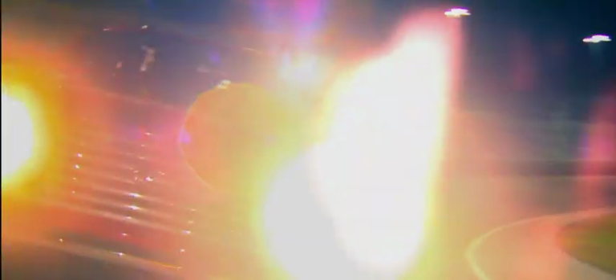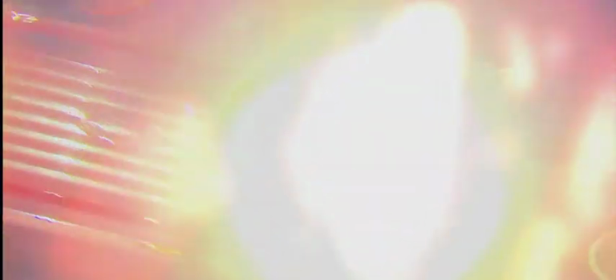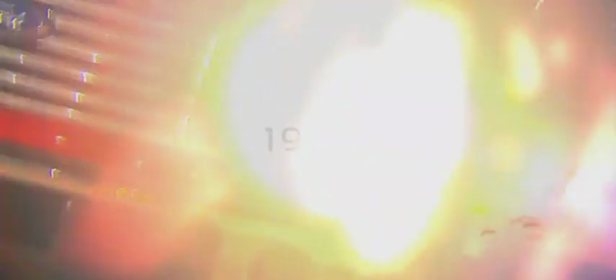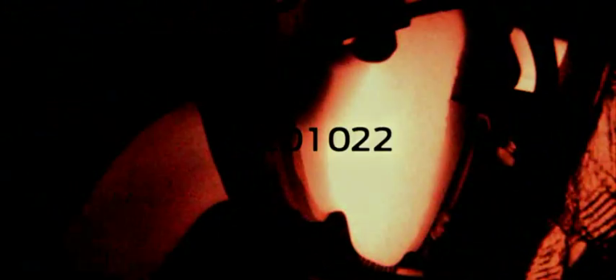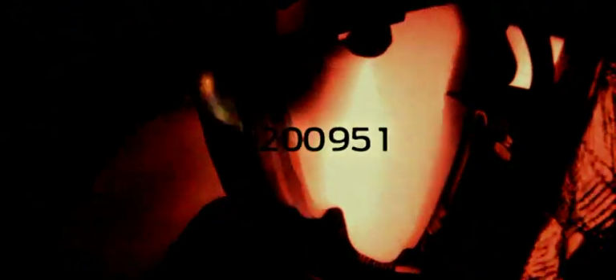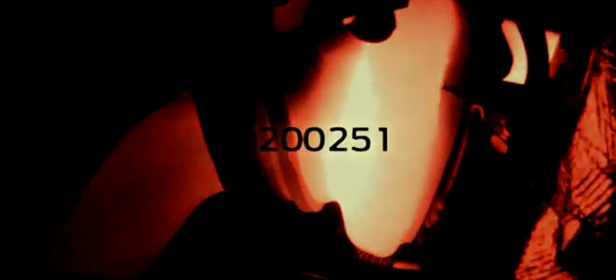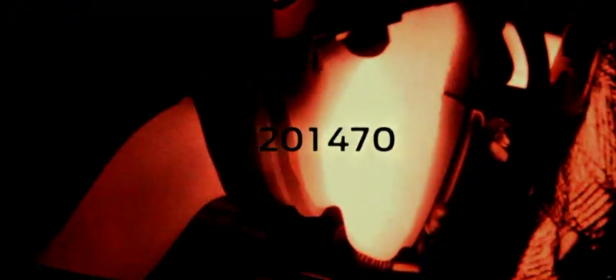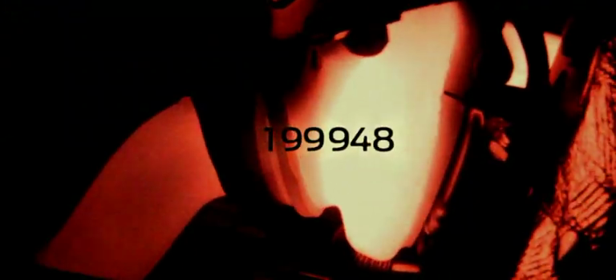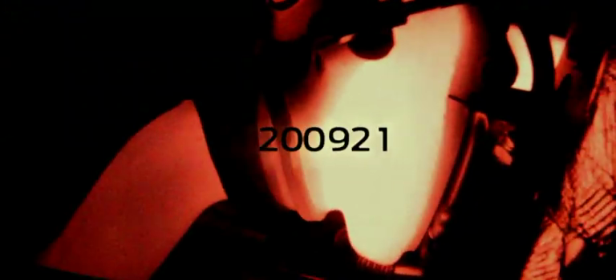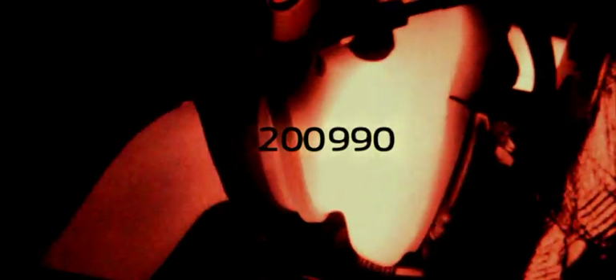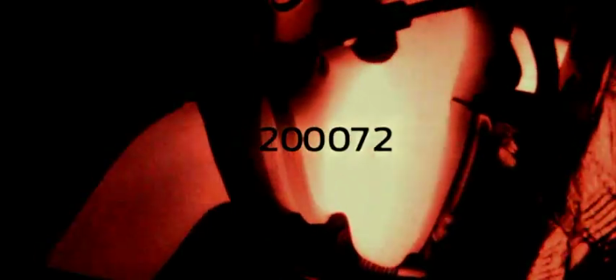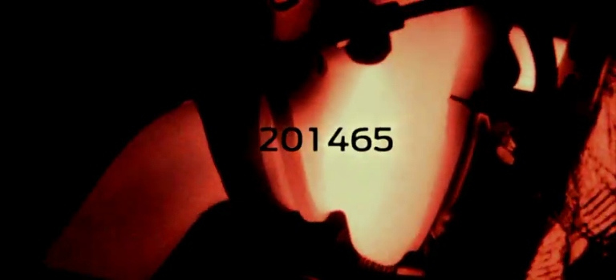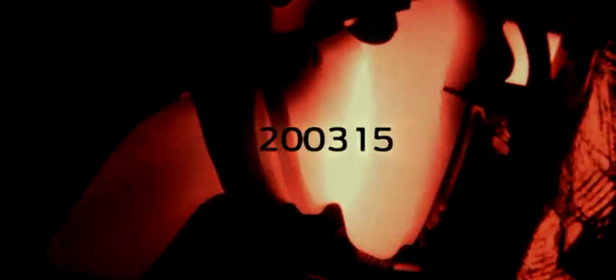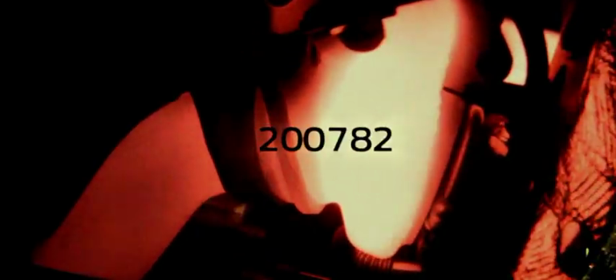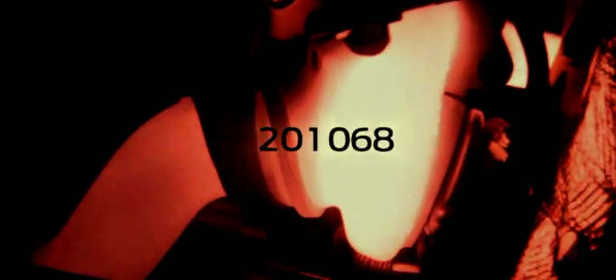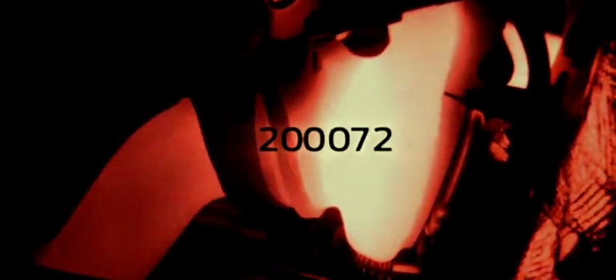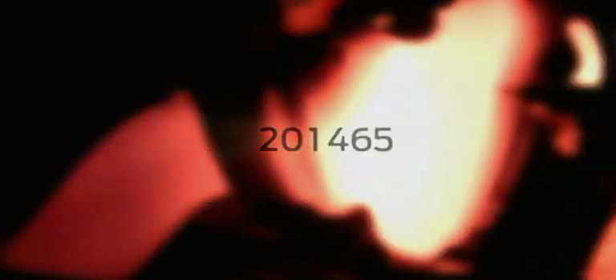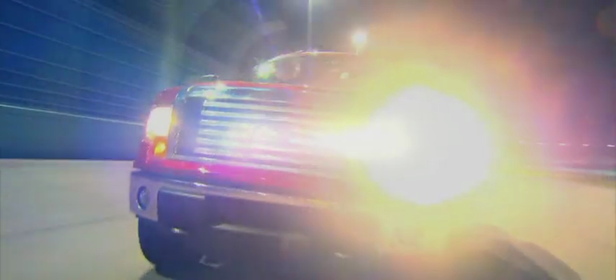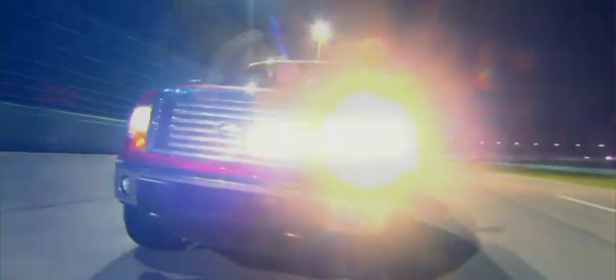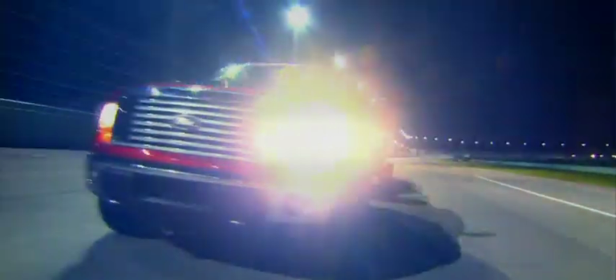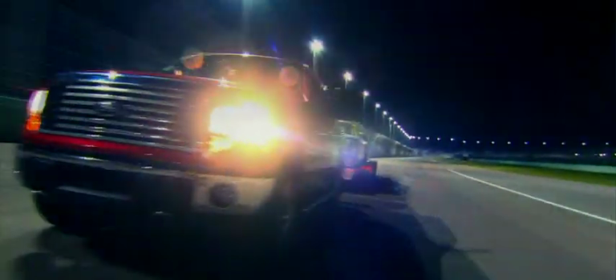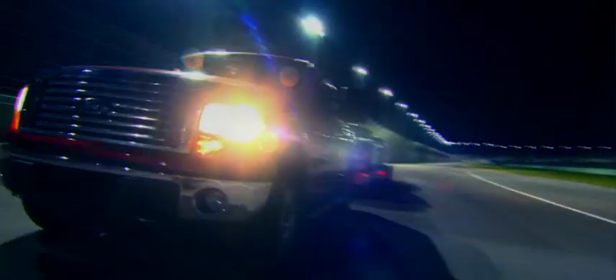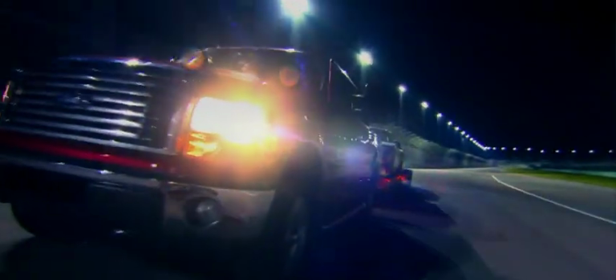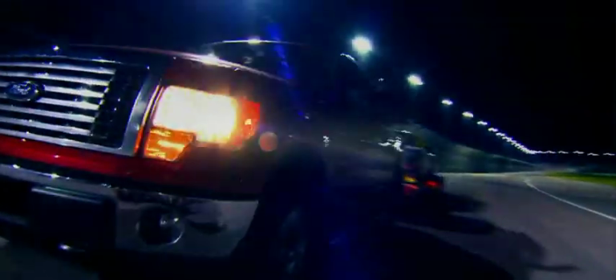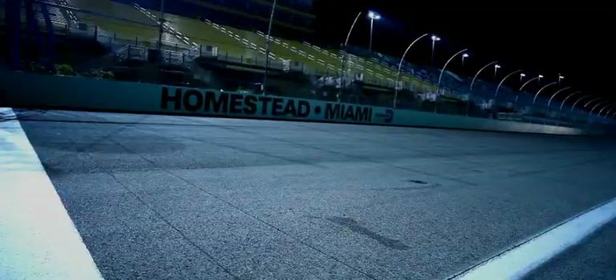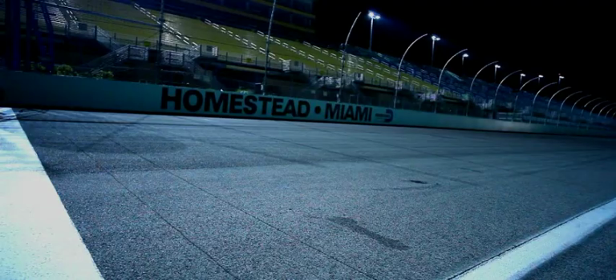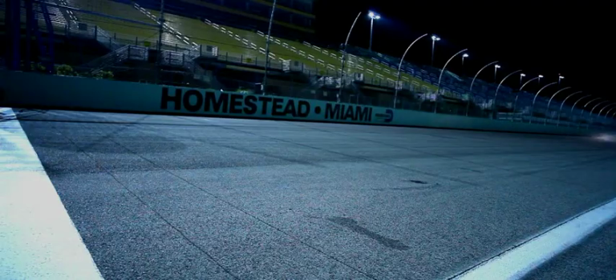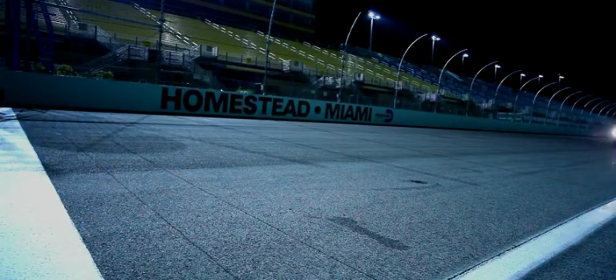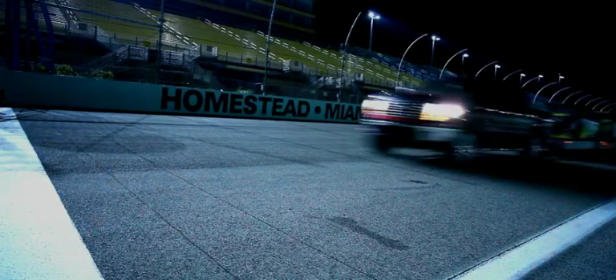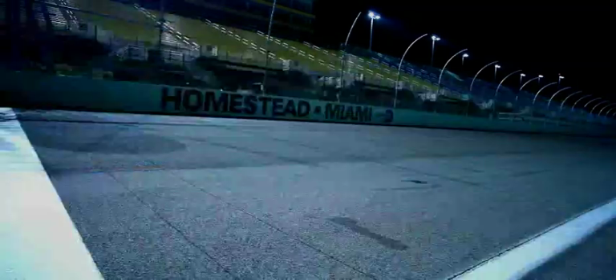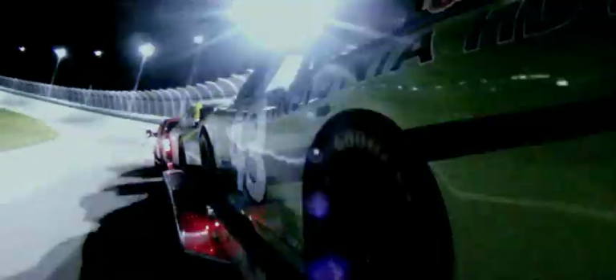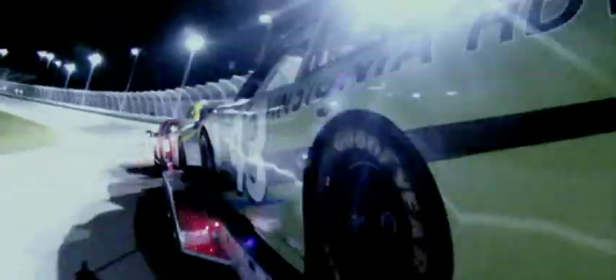The turbos glow cherry red, exceeding 200,000 RPM for hours at a time without a break. It's like running a 100-yard dash for an entire marathon.